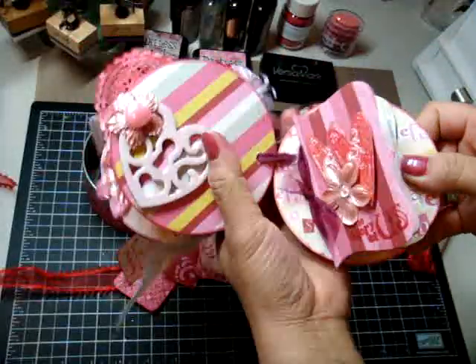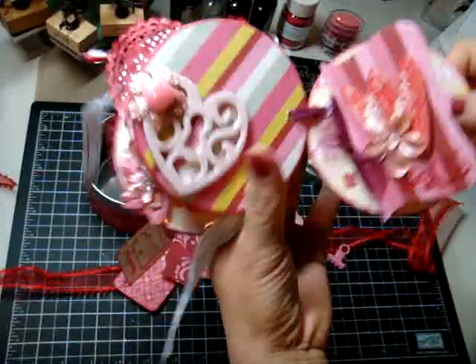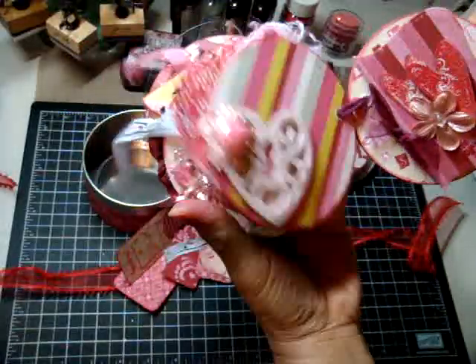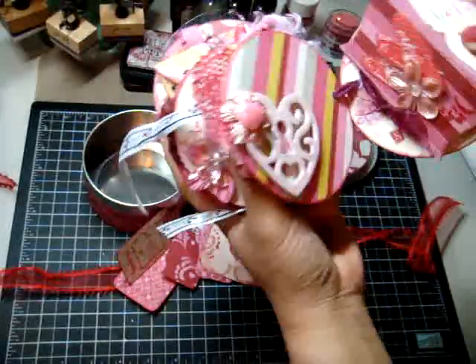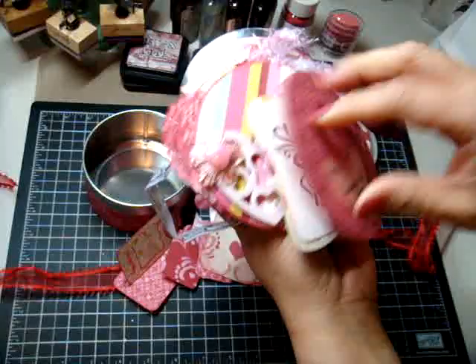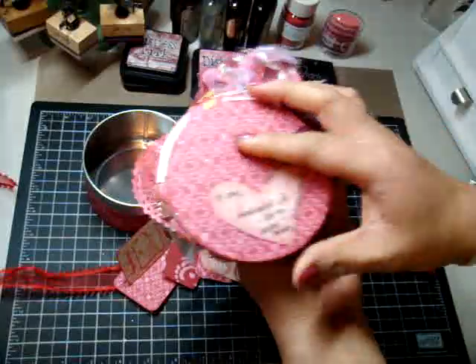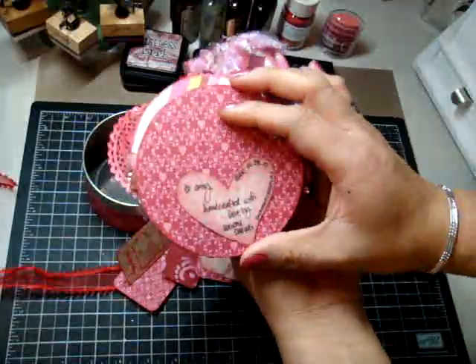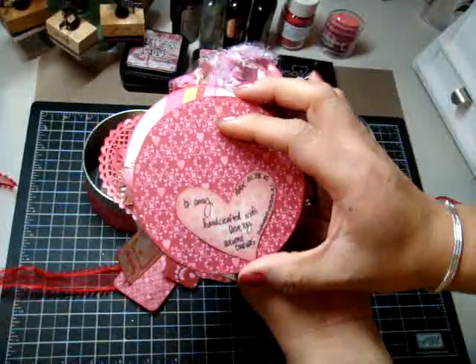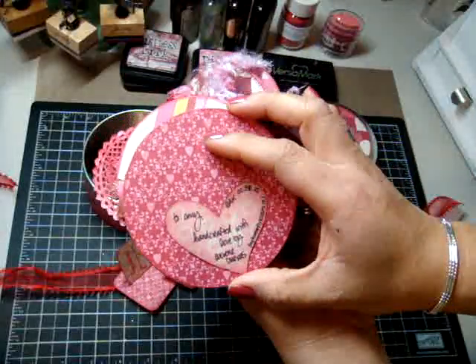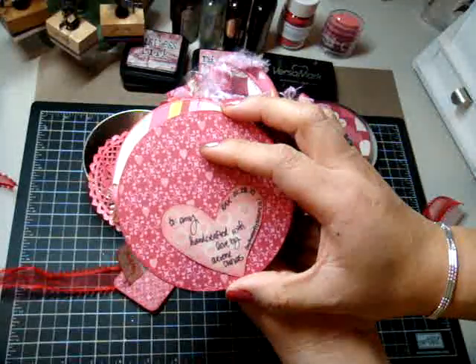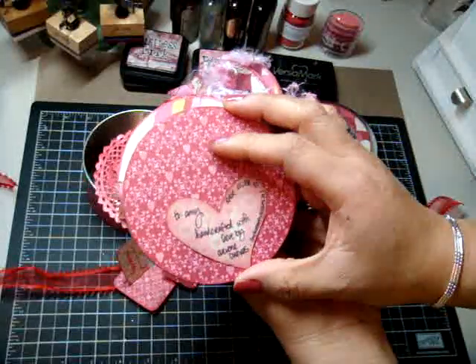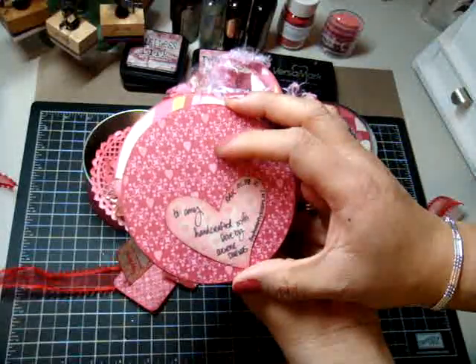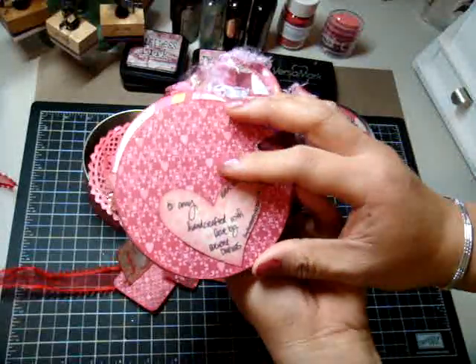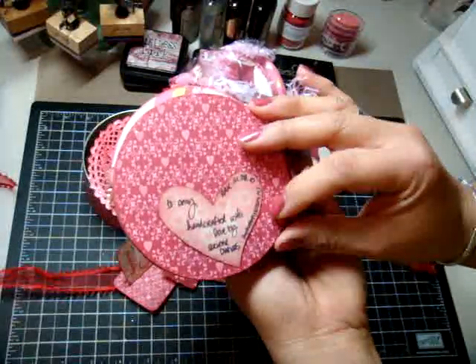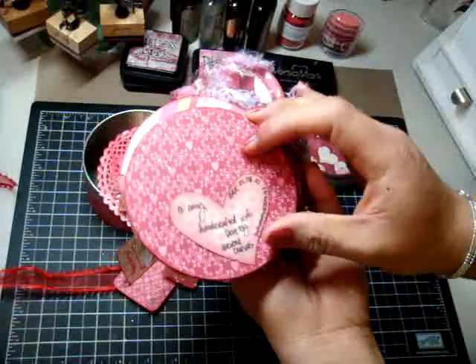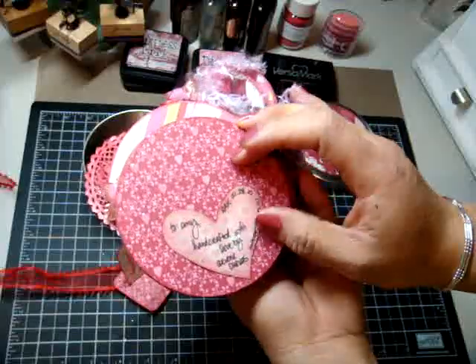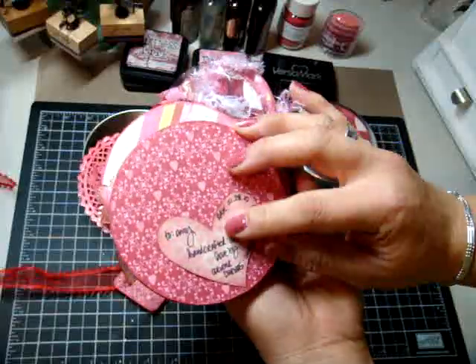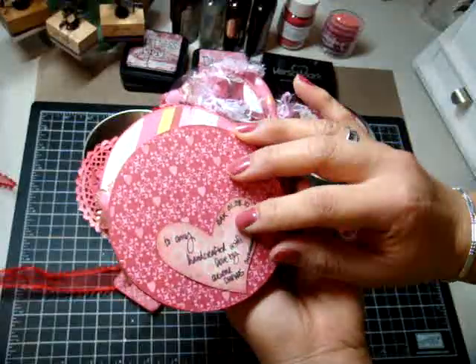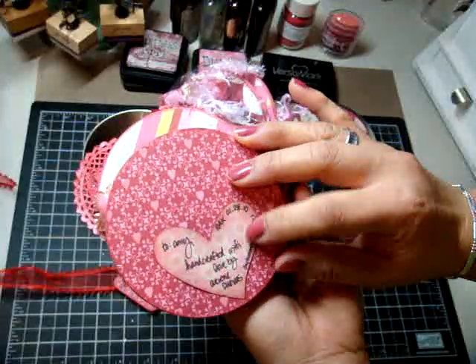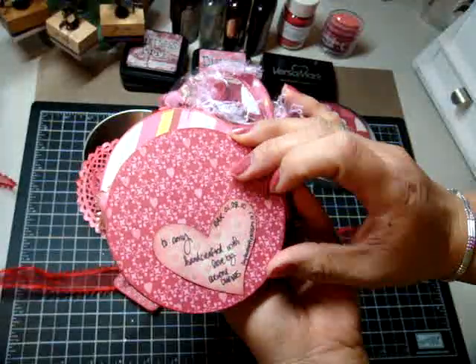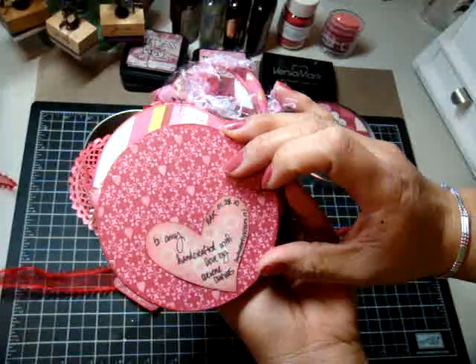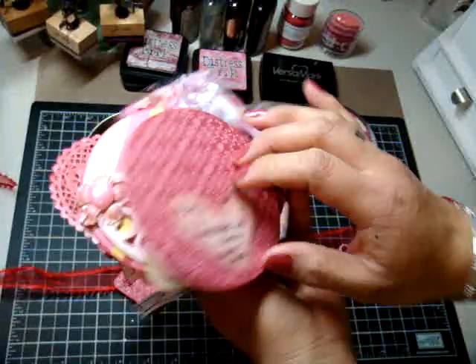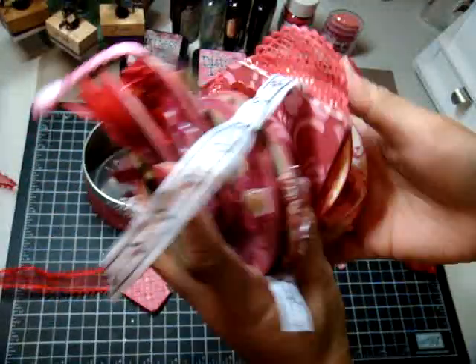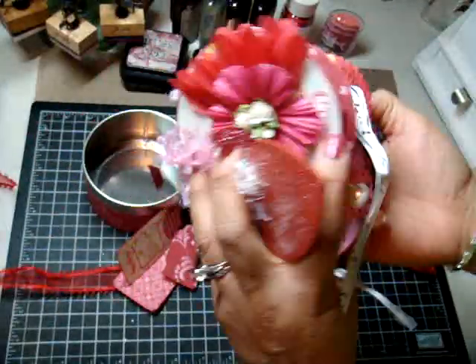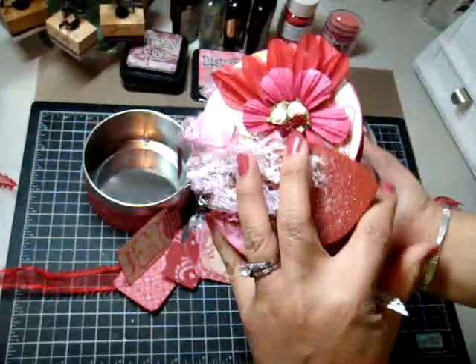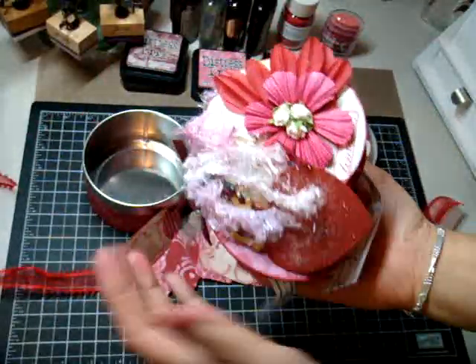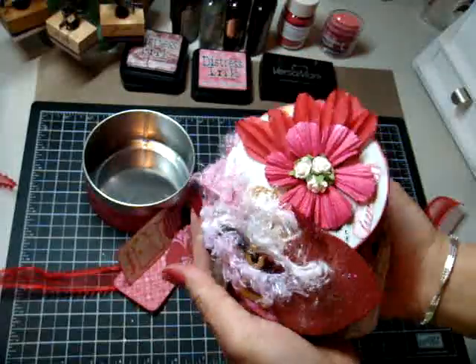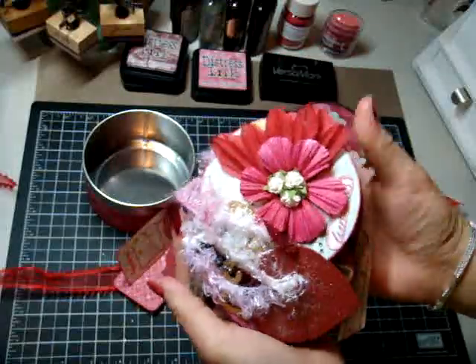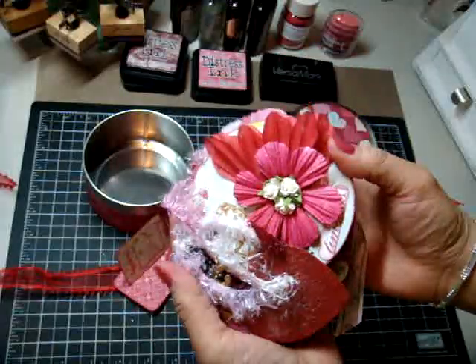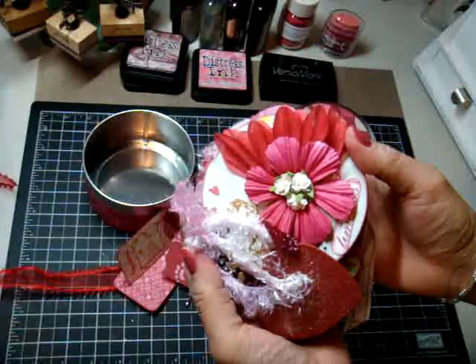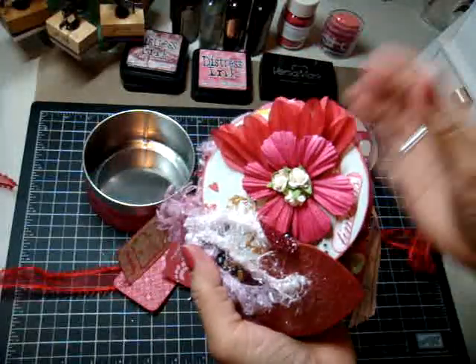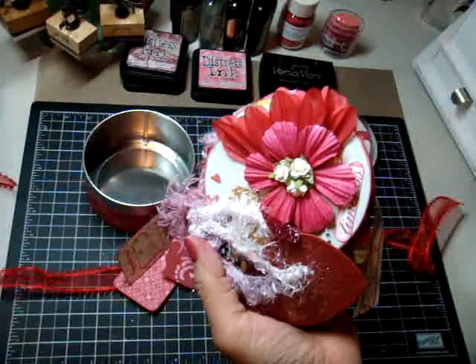The last page just says 'To Amy, handcrafted with love by Arlene Cuevas, My Butterfly Kisses 12, RAK 12-8-10.' Hope you like it, try it out — it's fun to do. Thanks for watching everyone, bye!